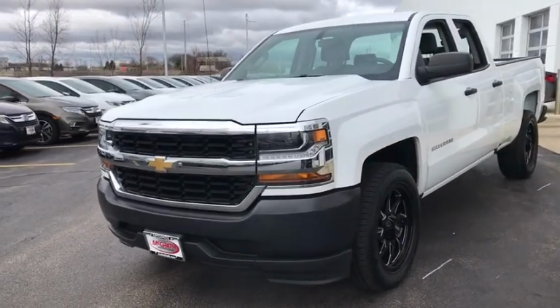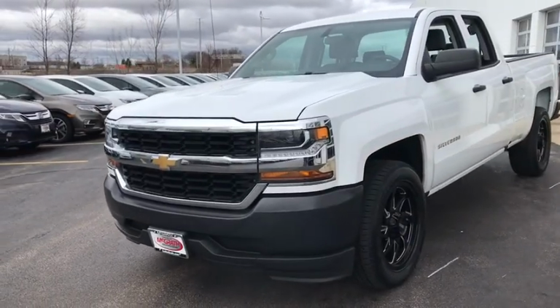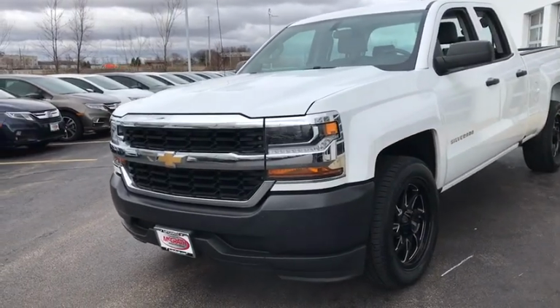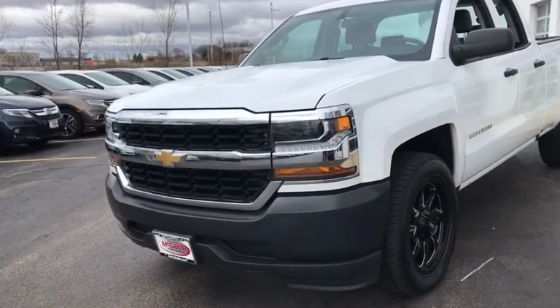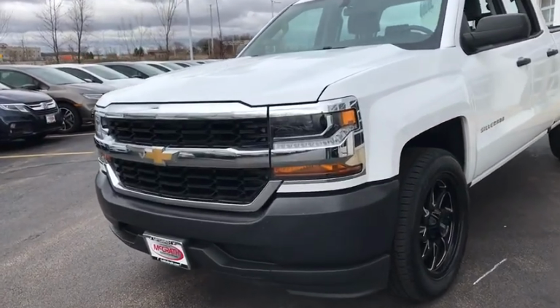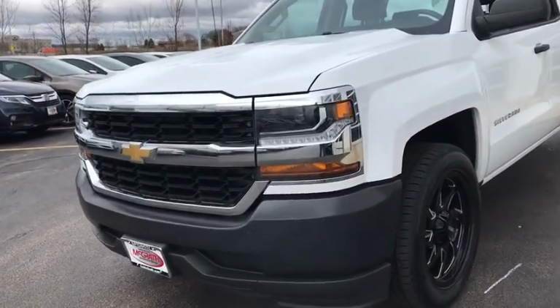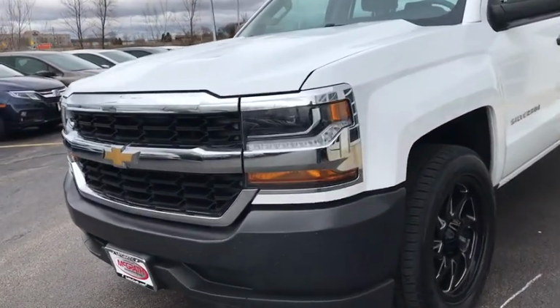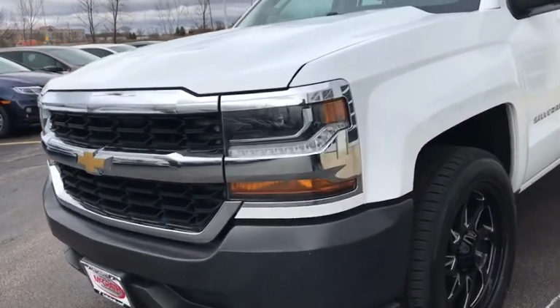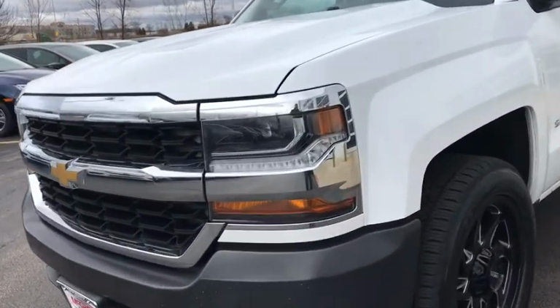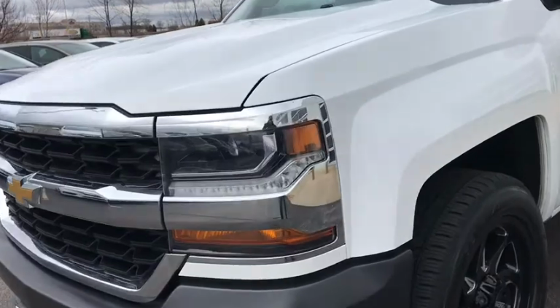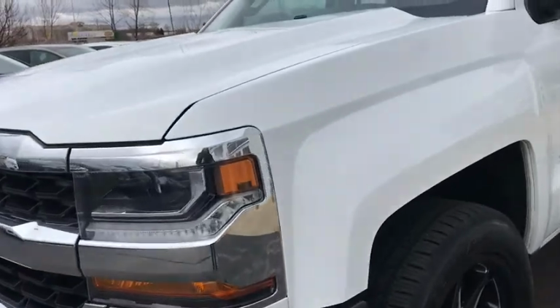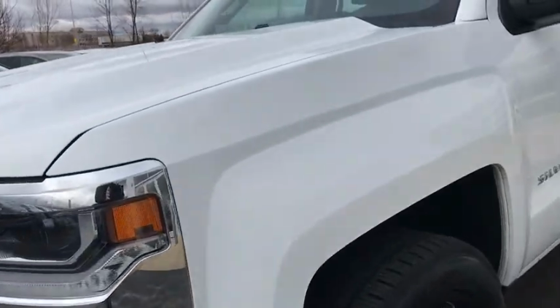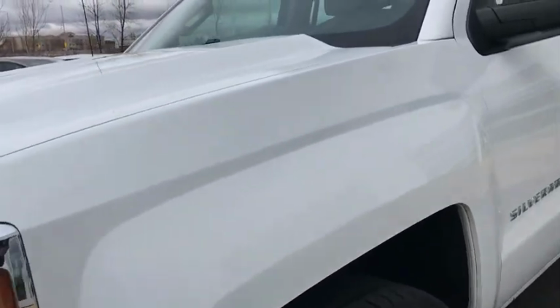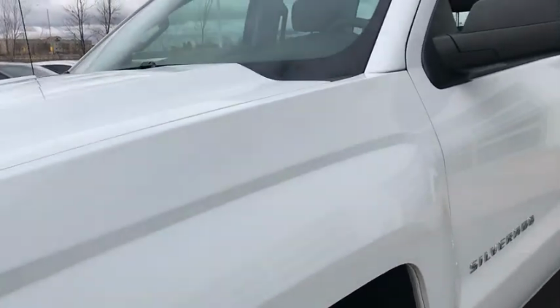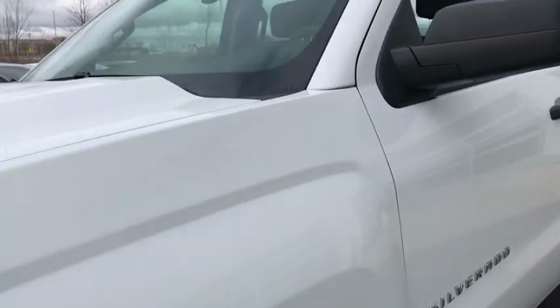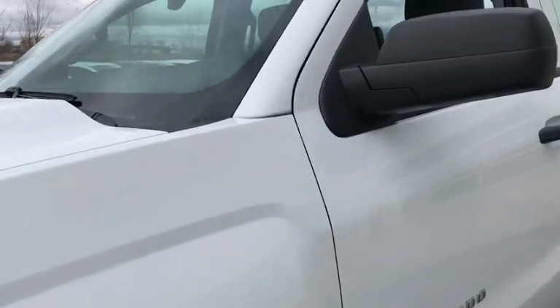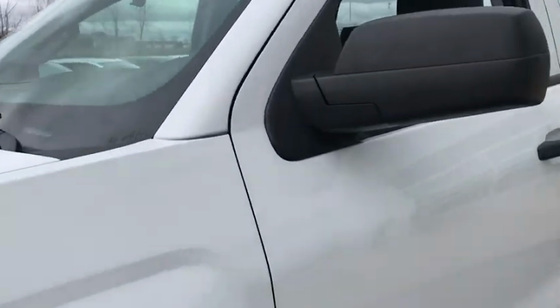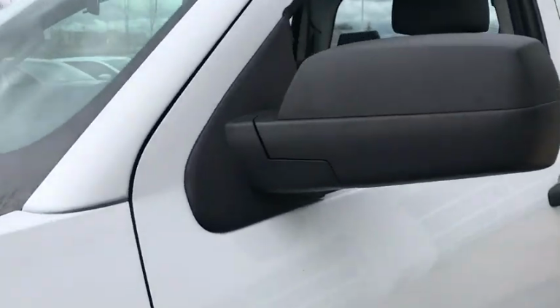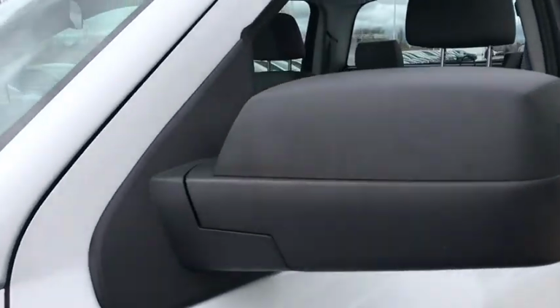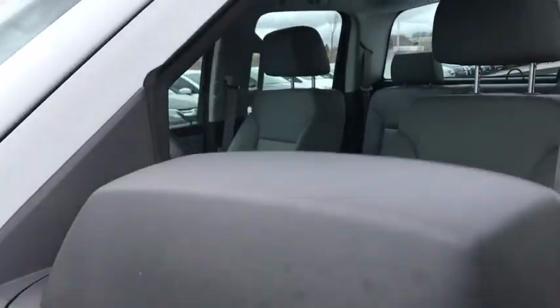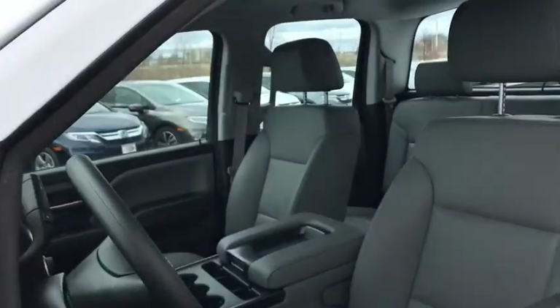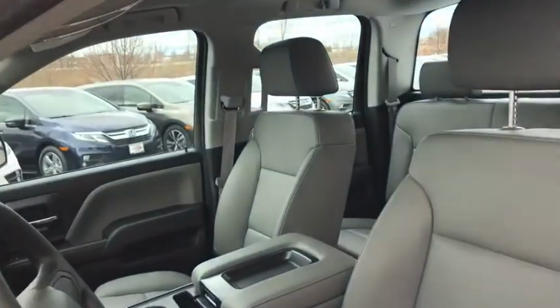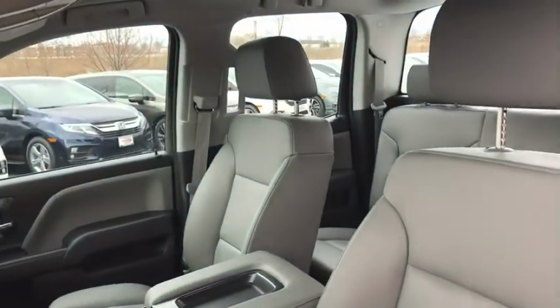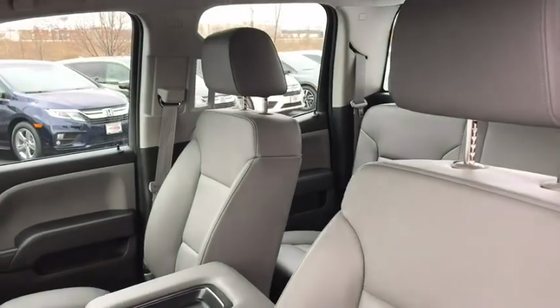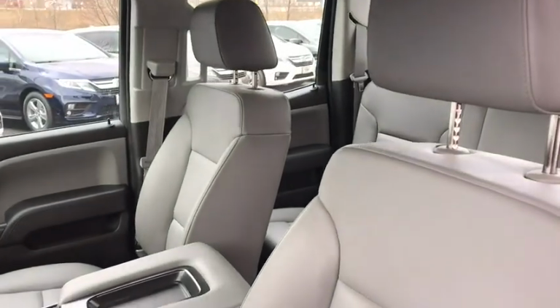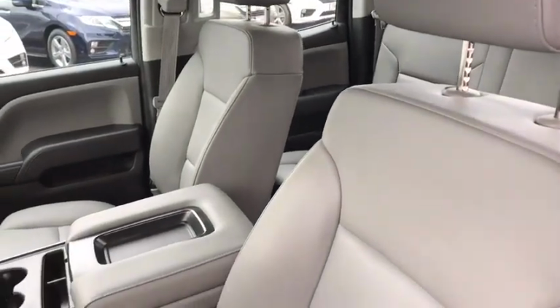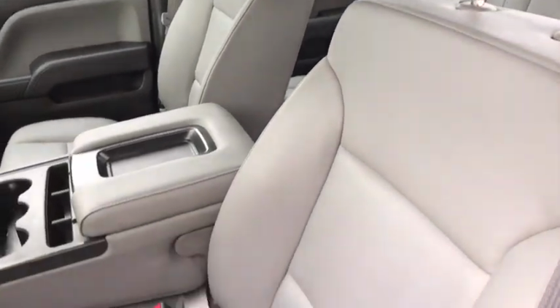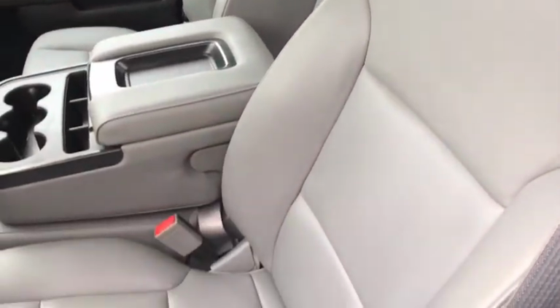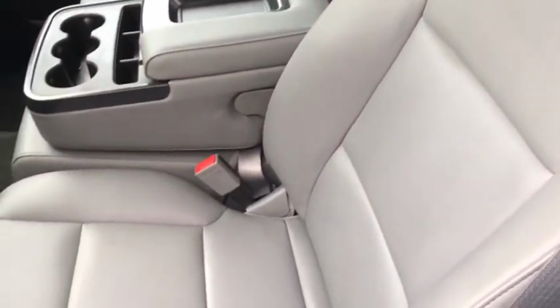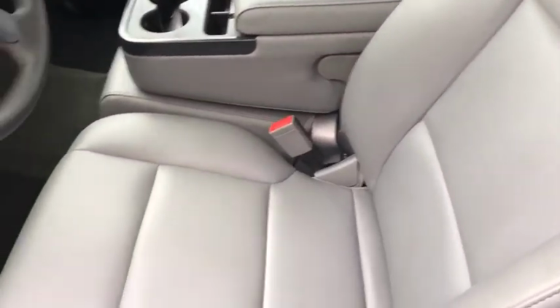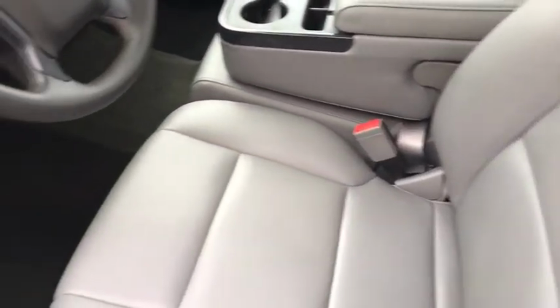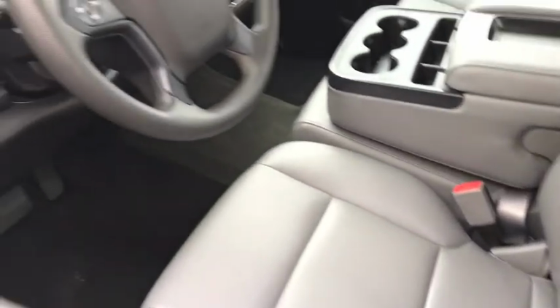The impressive interior is simply another reason that the Chevy Silverado is a top choice among truck buyers. This vehicle has less than 70,000 miles. Here are some of this vehicle's great options.